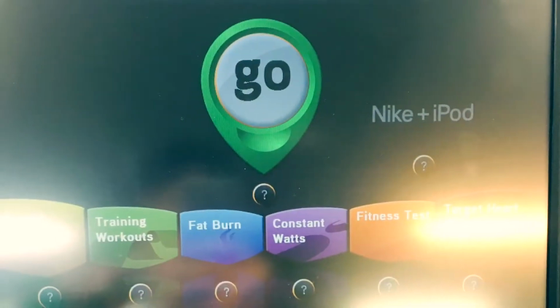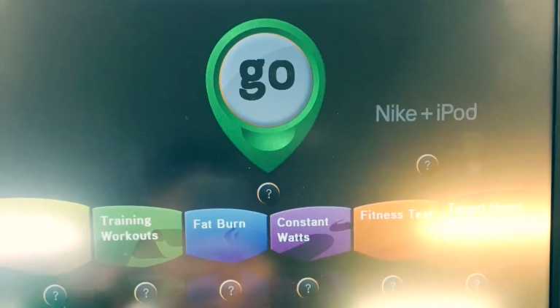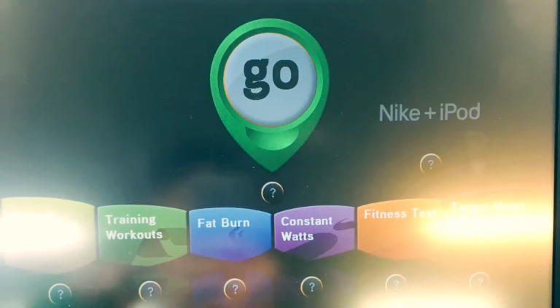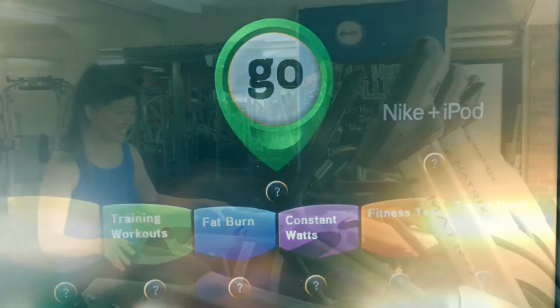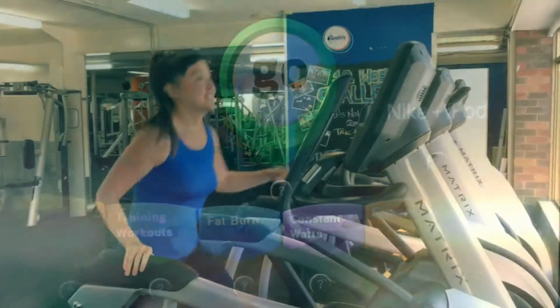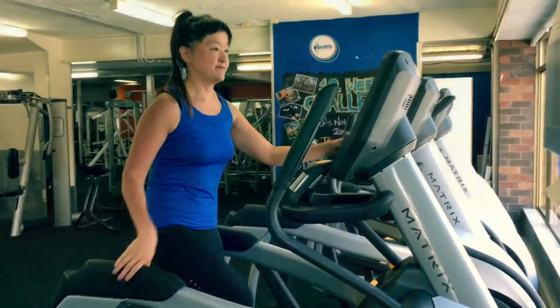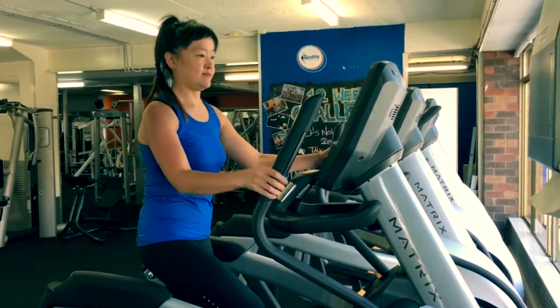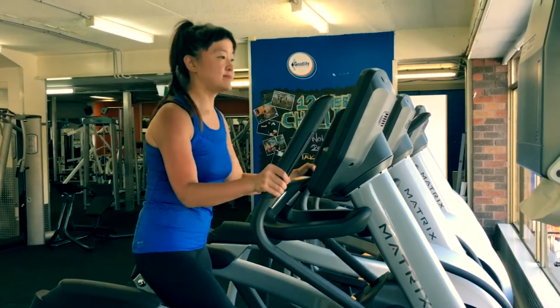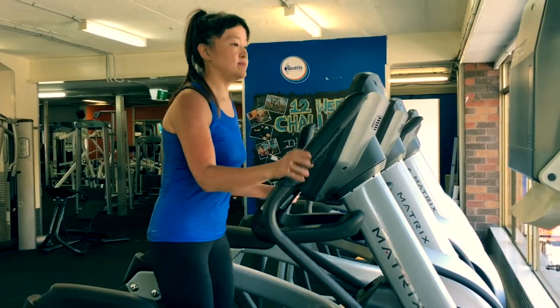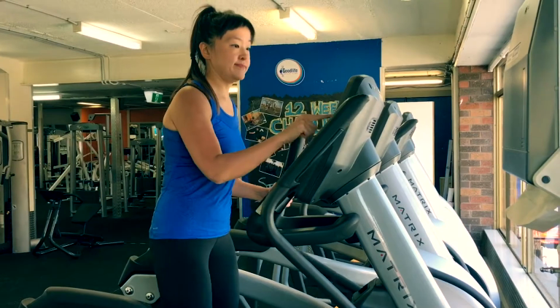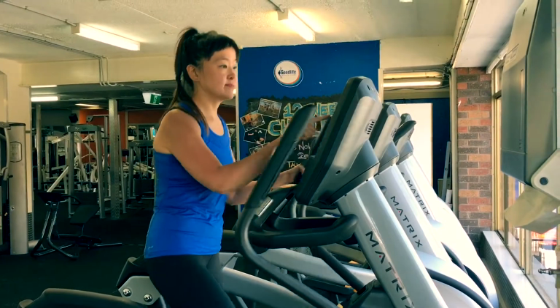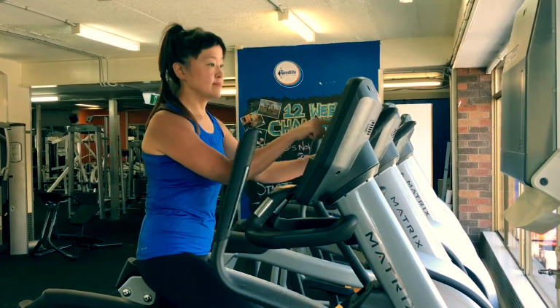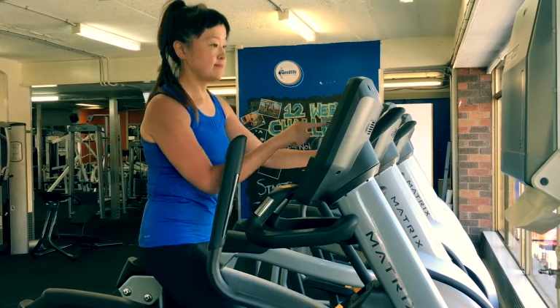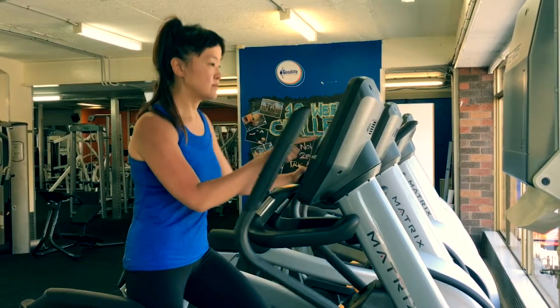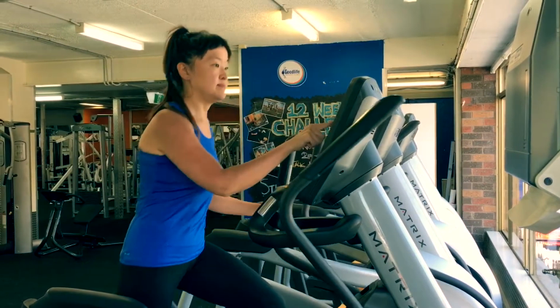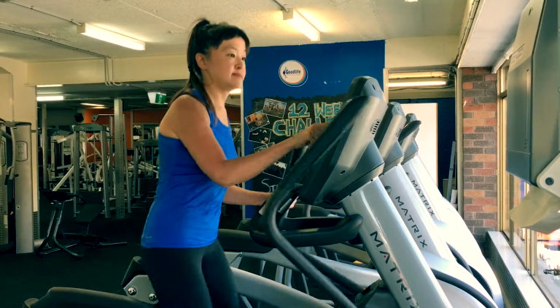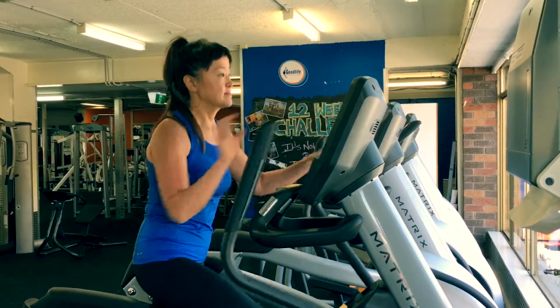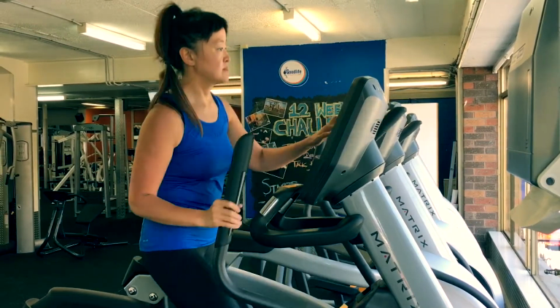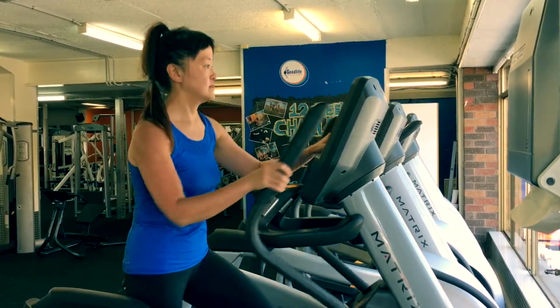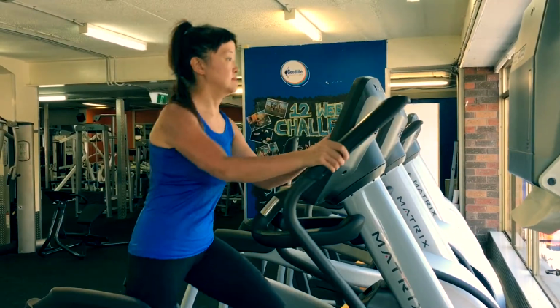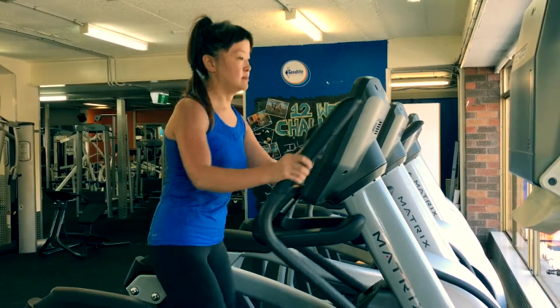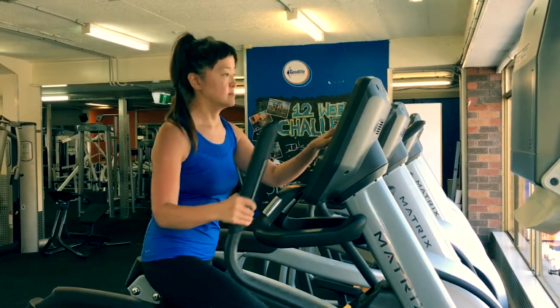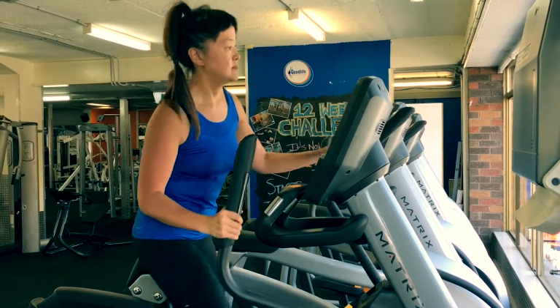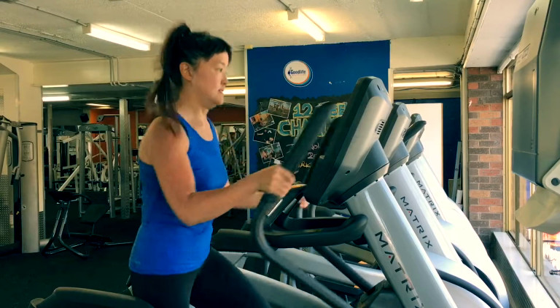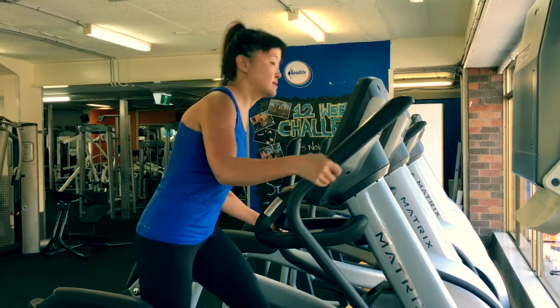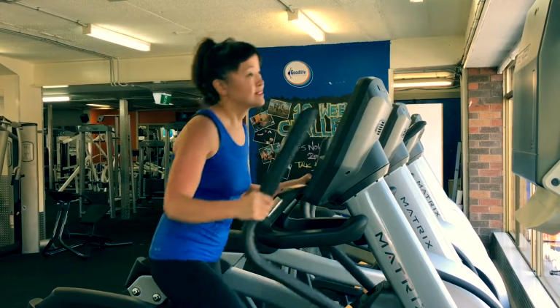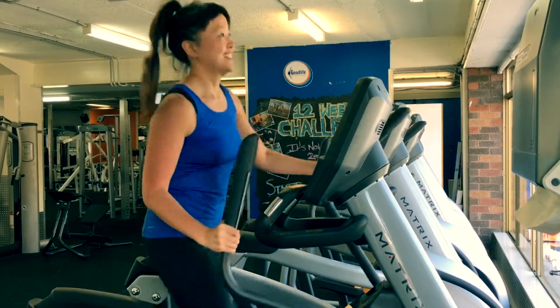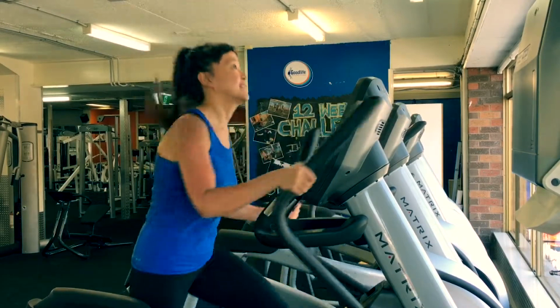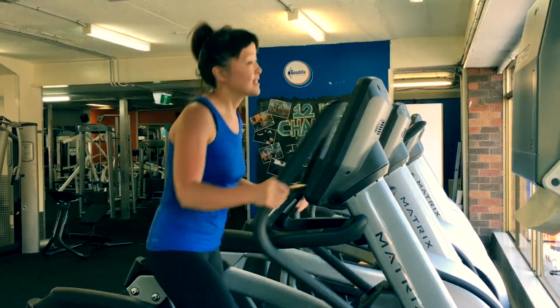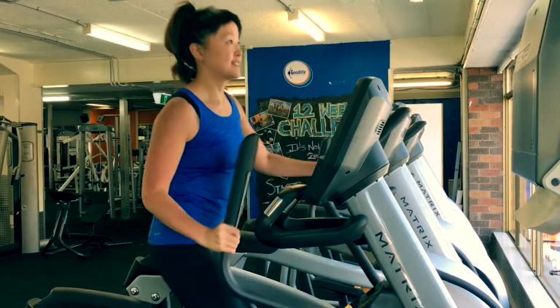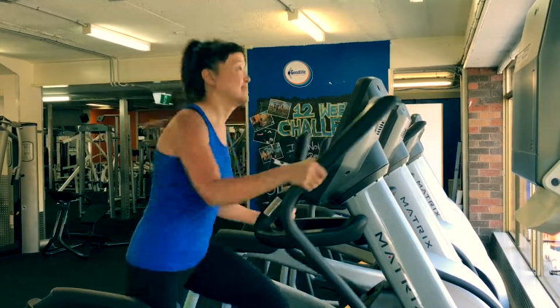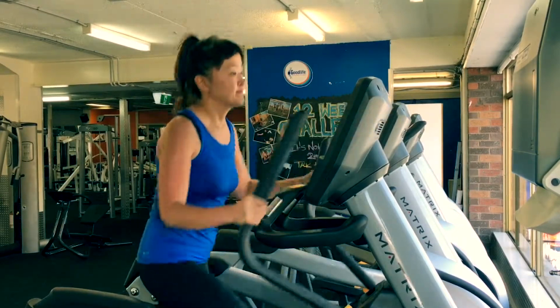Remember to press go to get started. Adjust the resistance, which is usually on your right, and the elevation, which is usually on your left. And then off you go. Walk tall and walk happy.